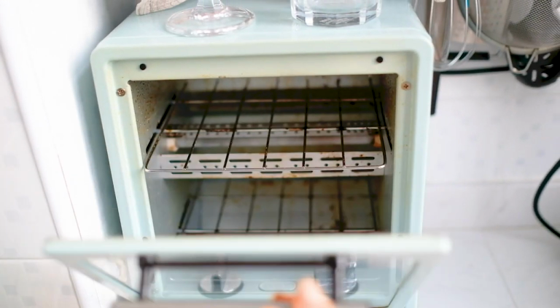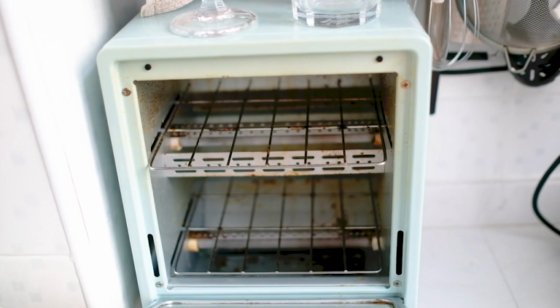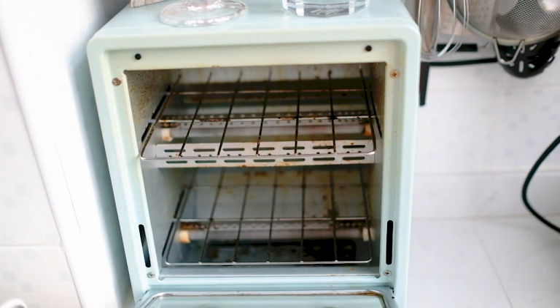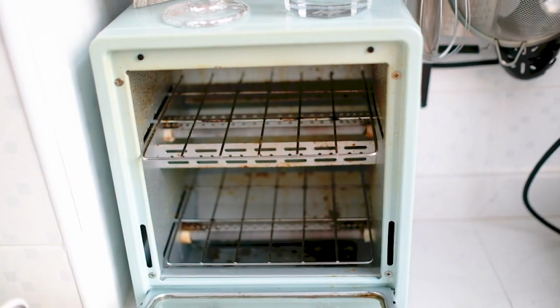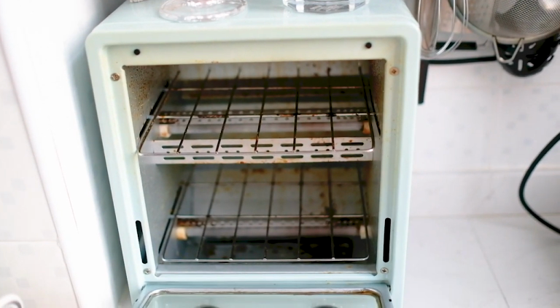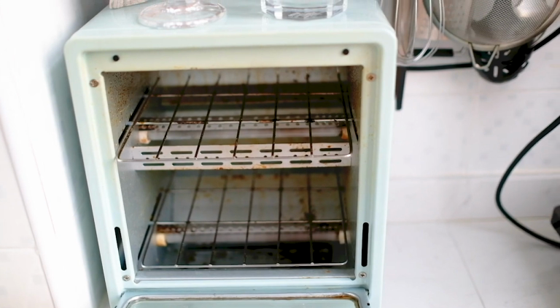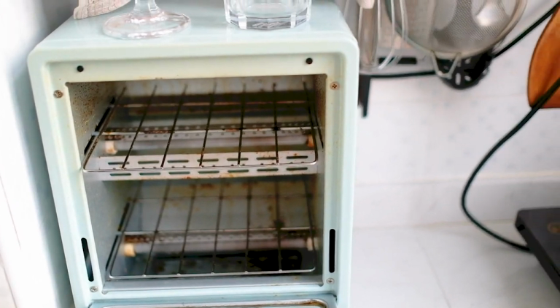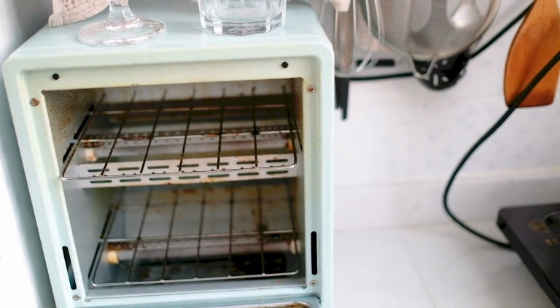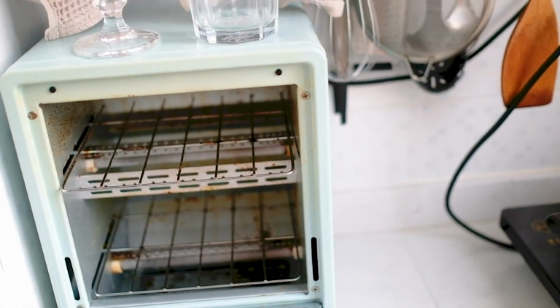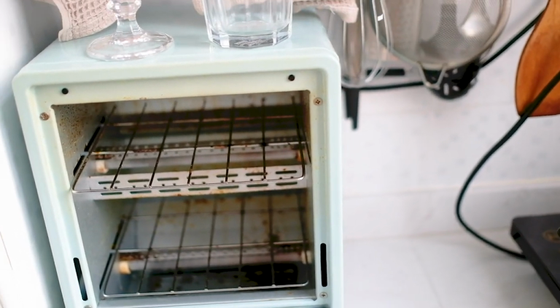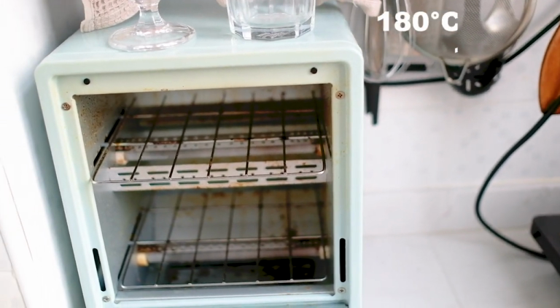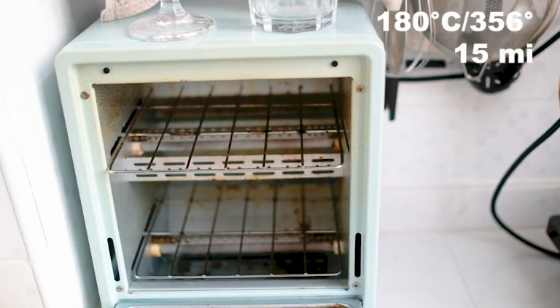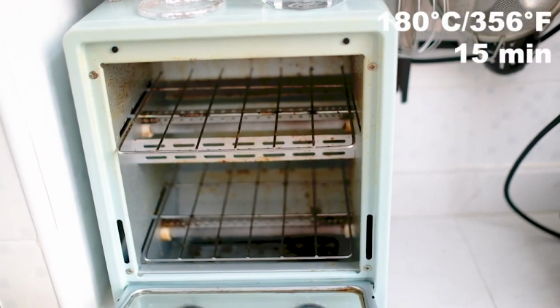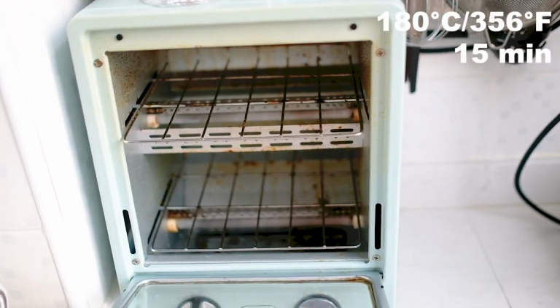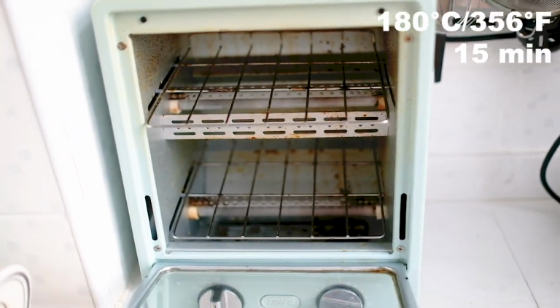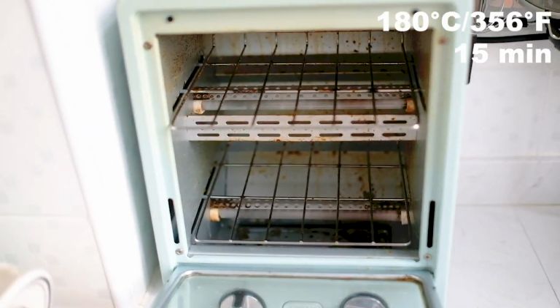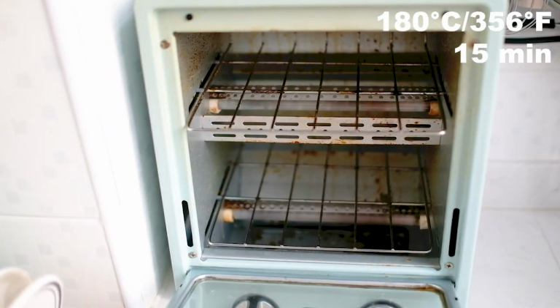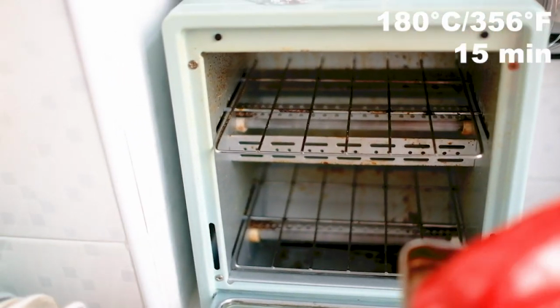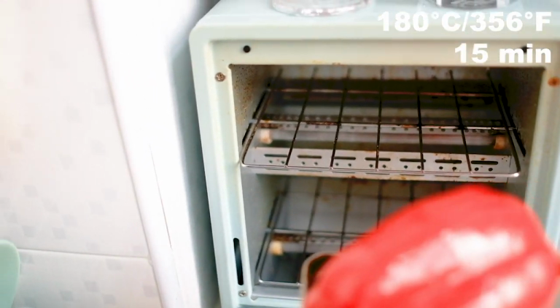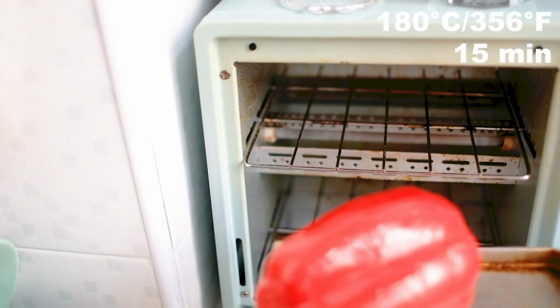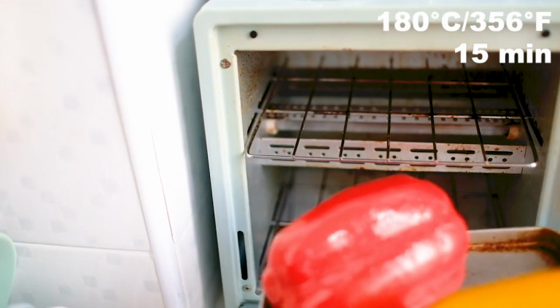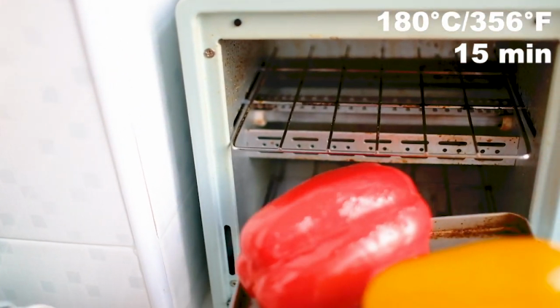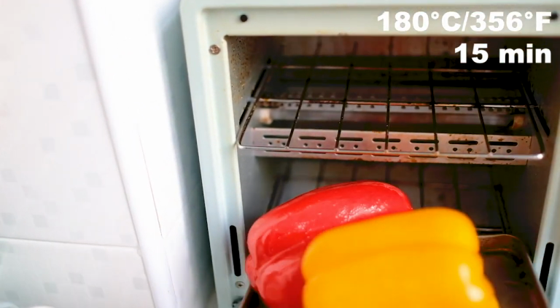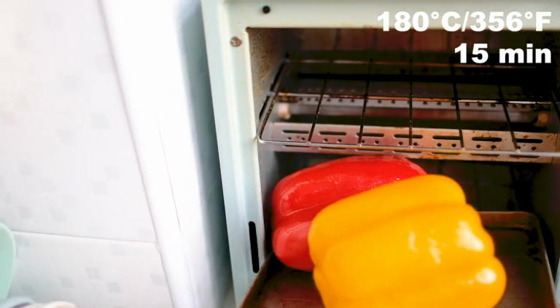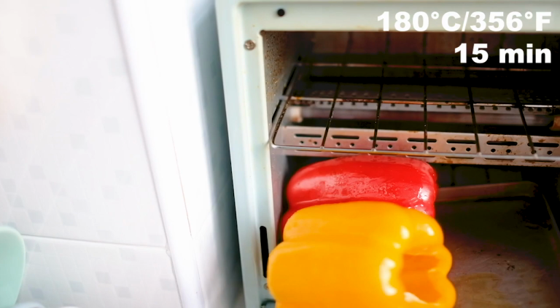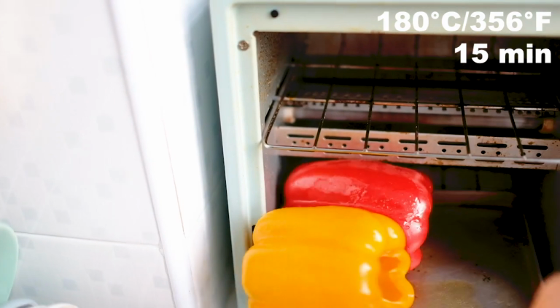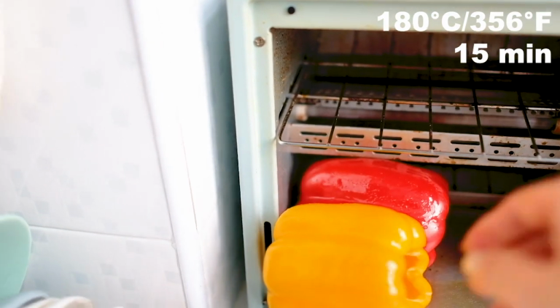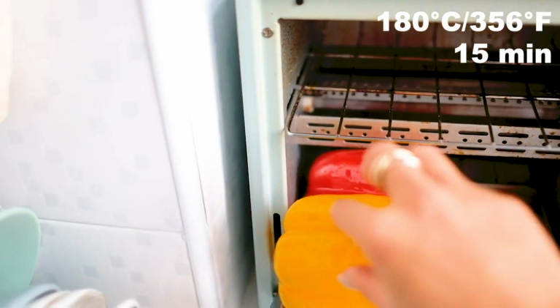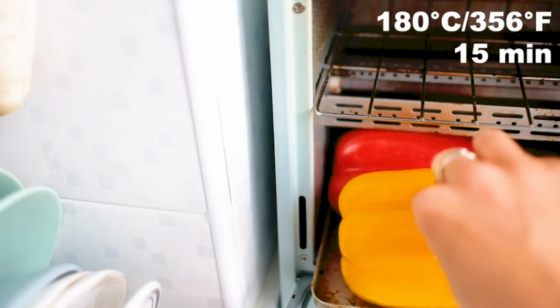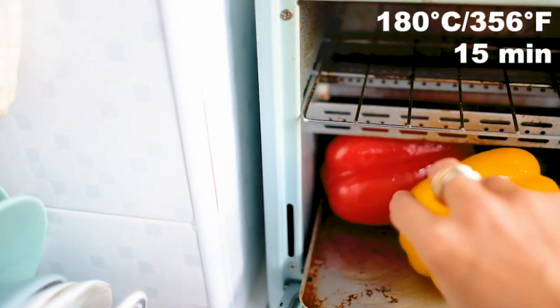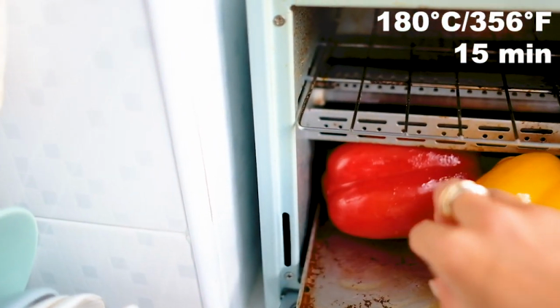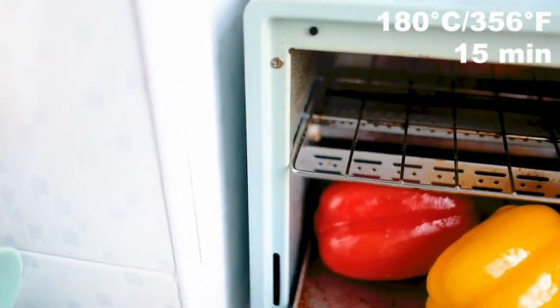I don't have a stove, but if you do you can also roast them on direct fire, and it's better in my opinion because you can get more smoky flavor from the flames.